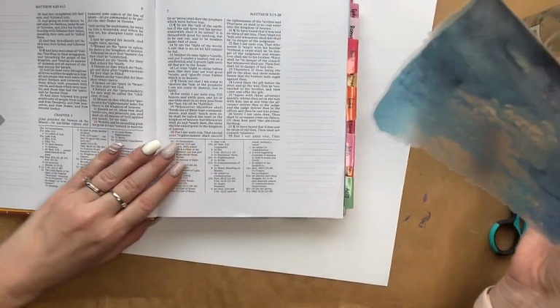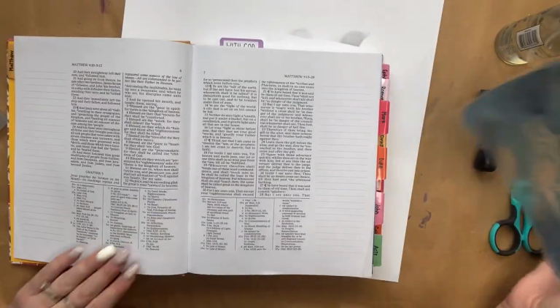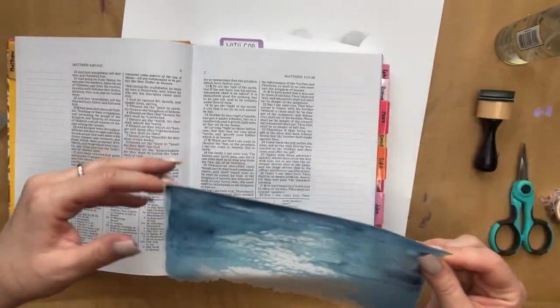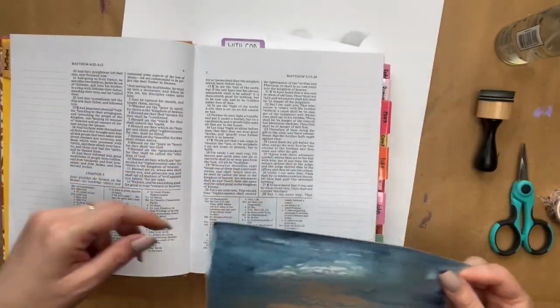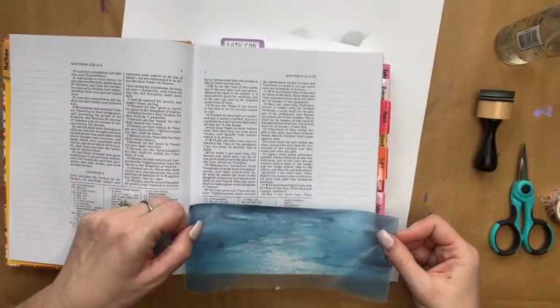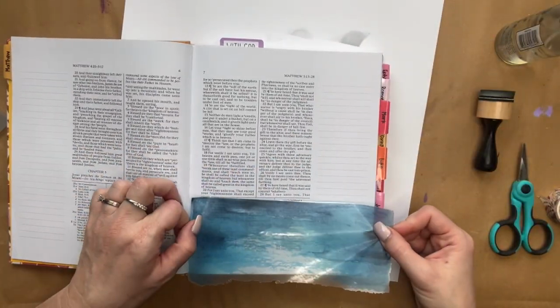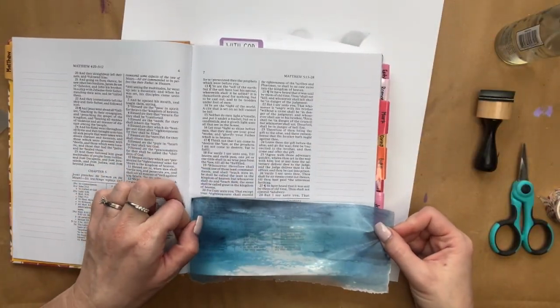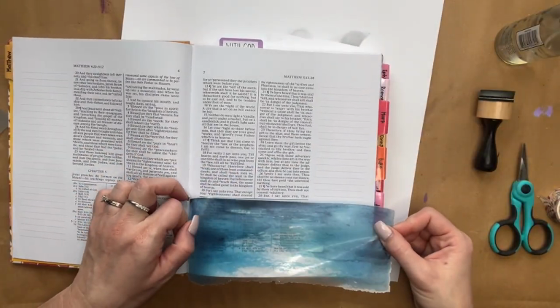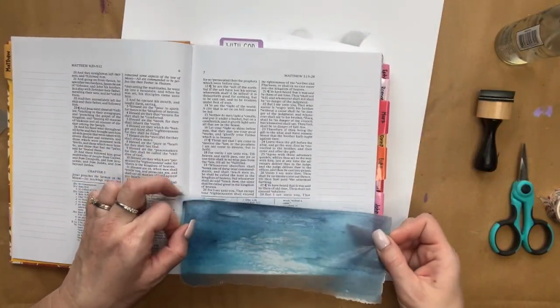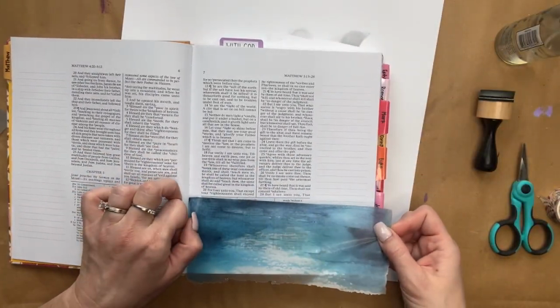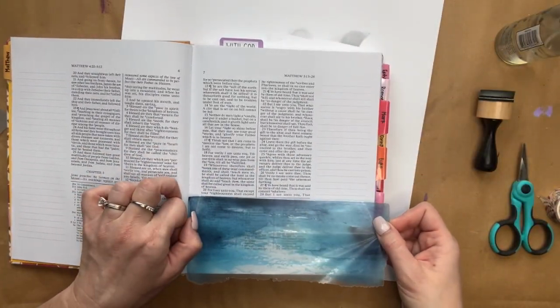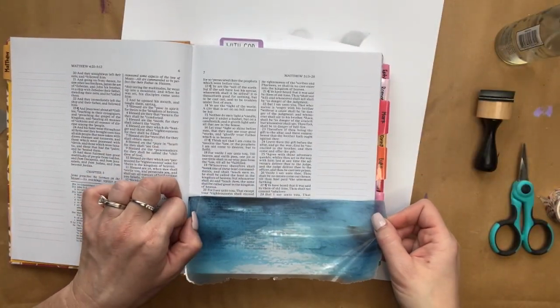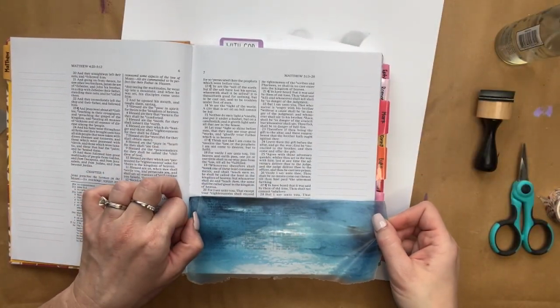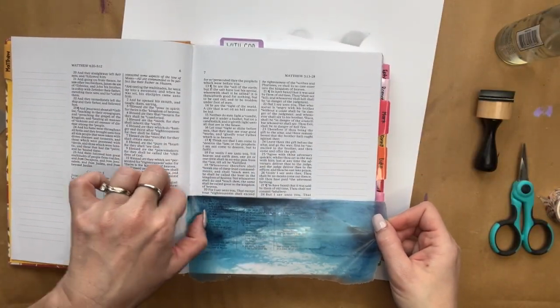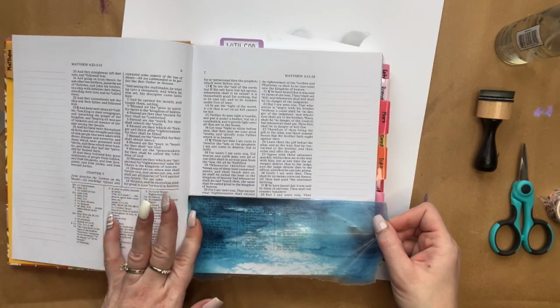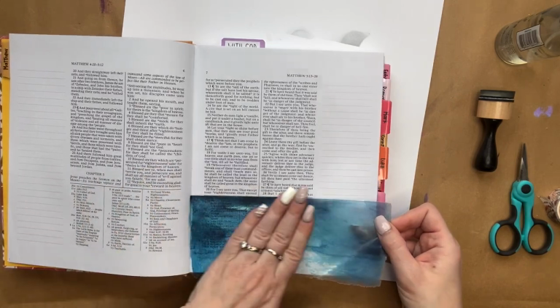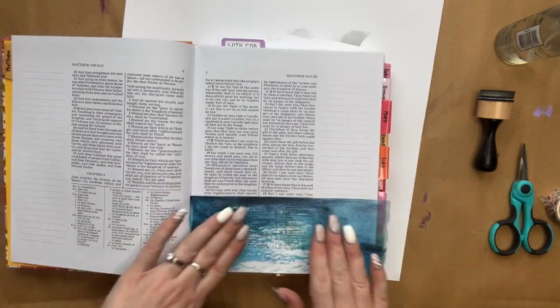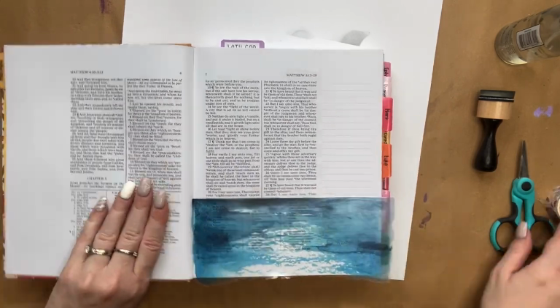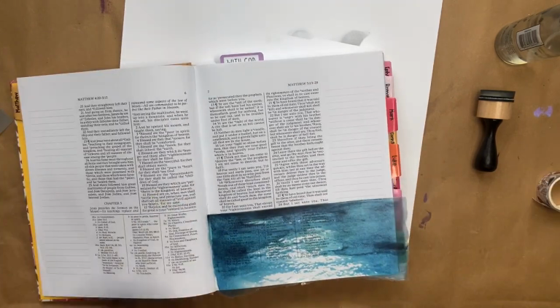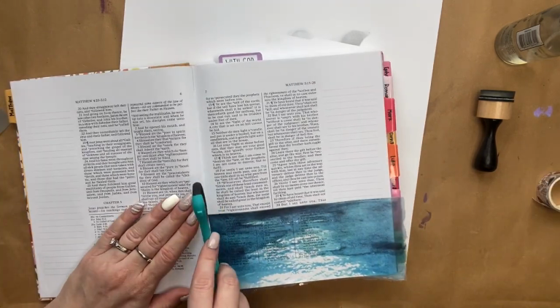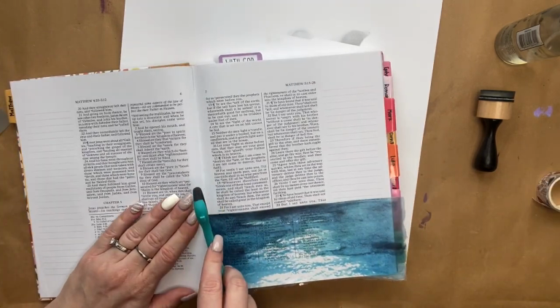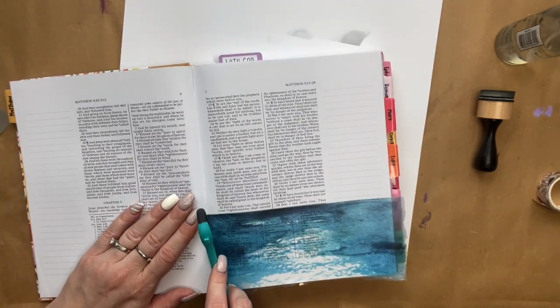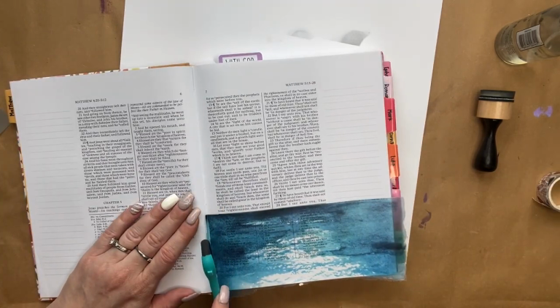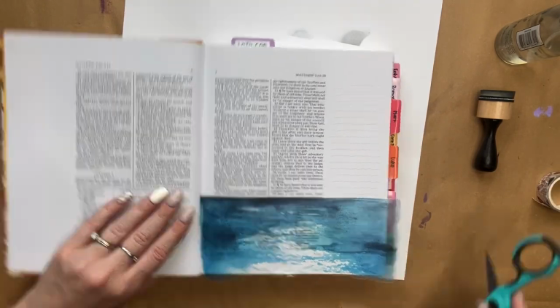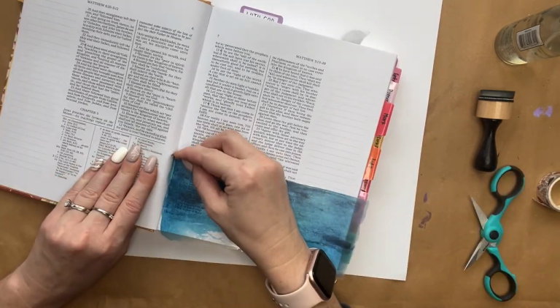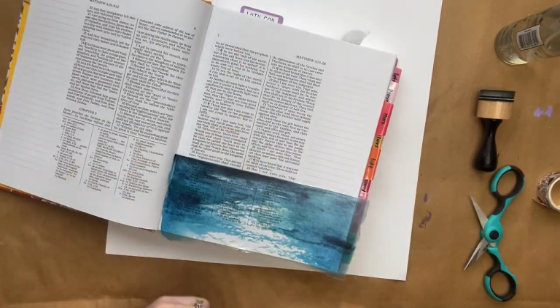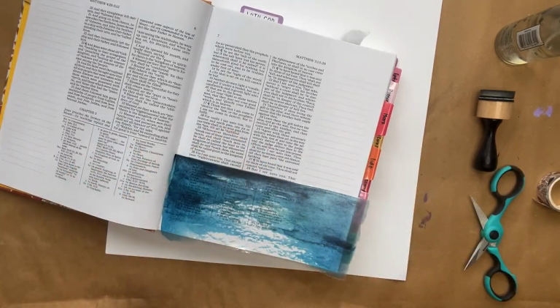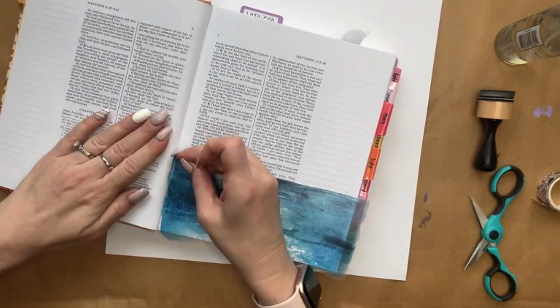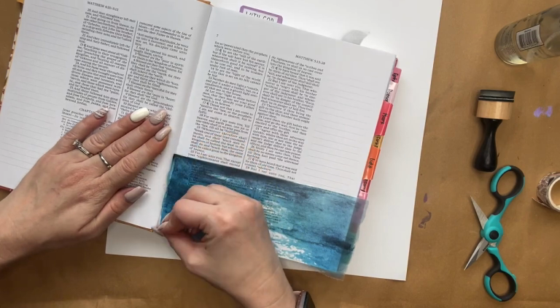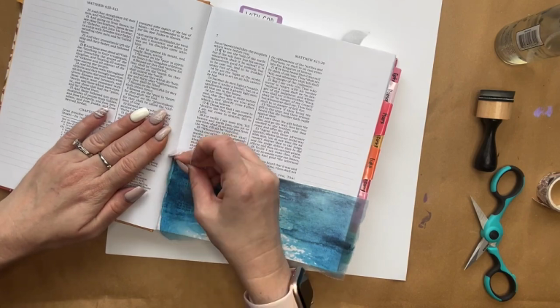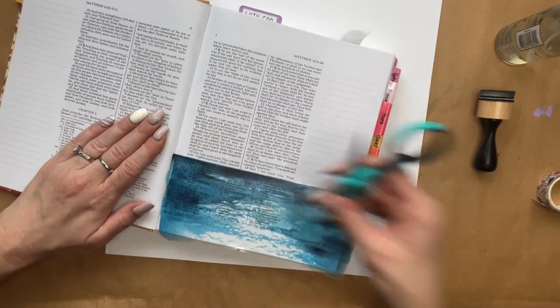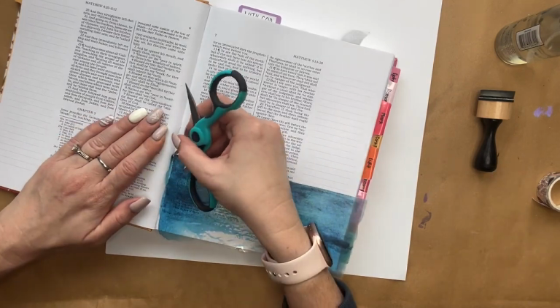Now we're going to attach the water sticker to the footnotes of the page, which is page seven, and then remove any excess that's hanging off the sides or the bottom.